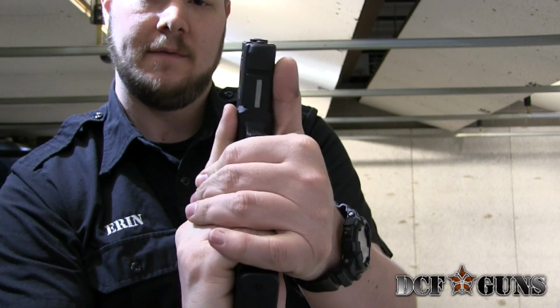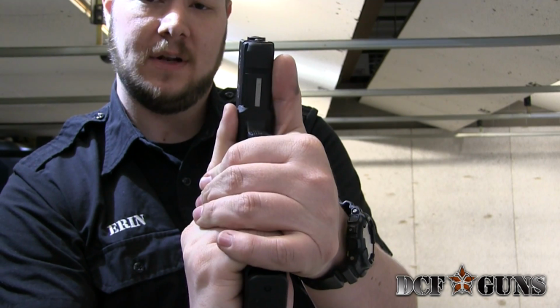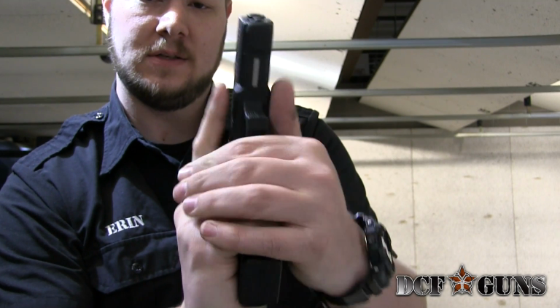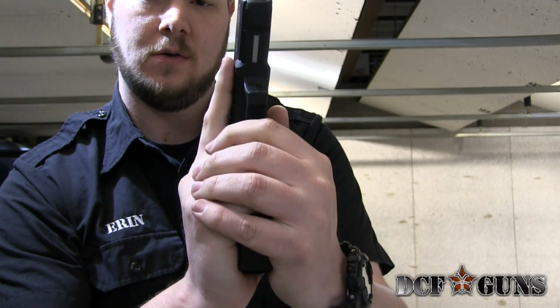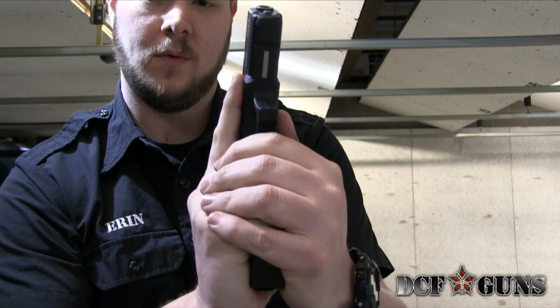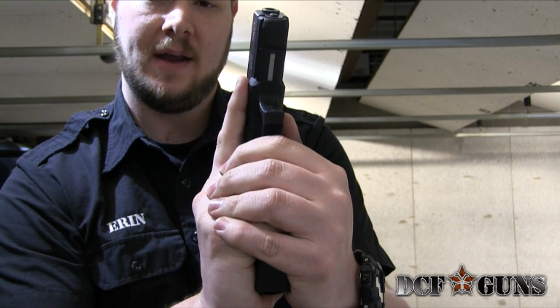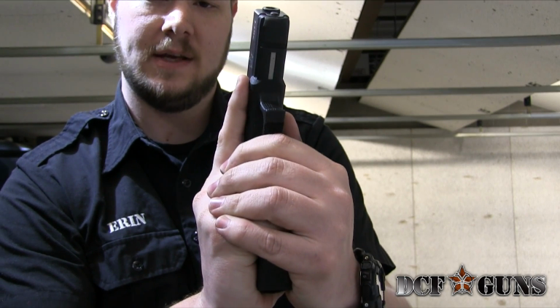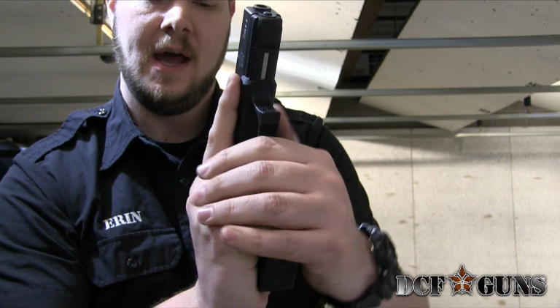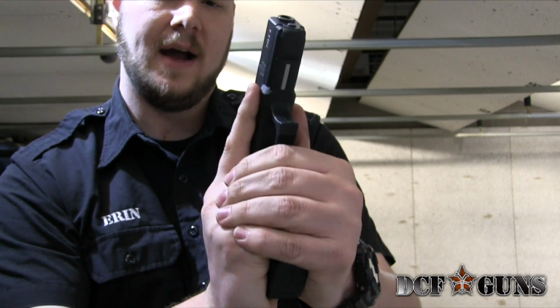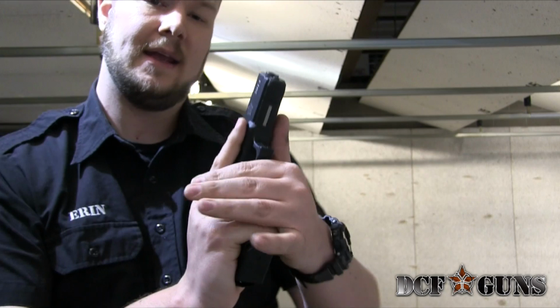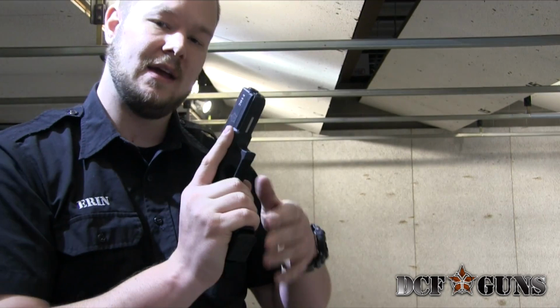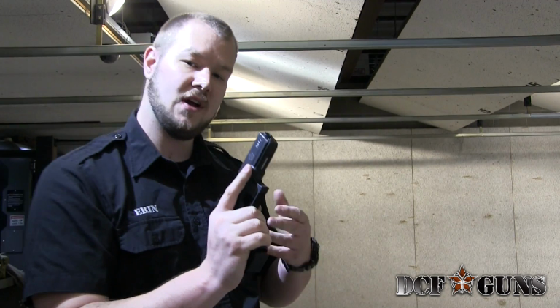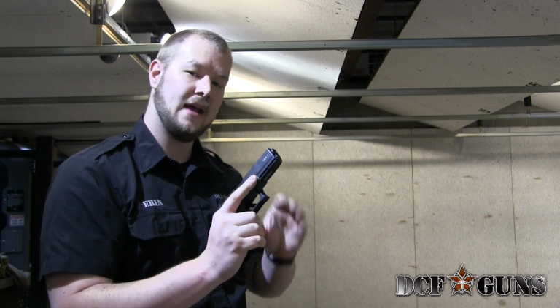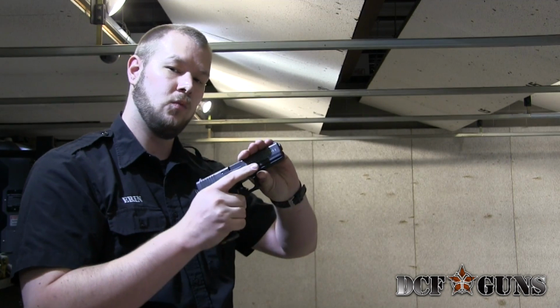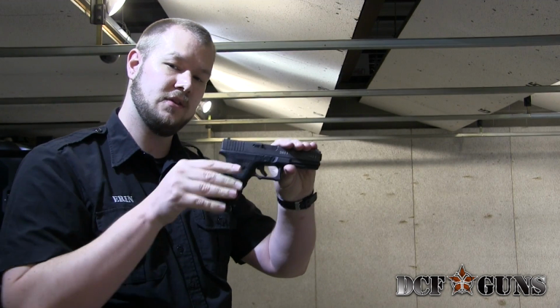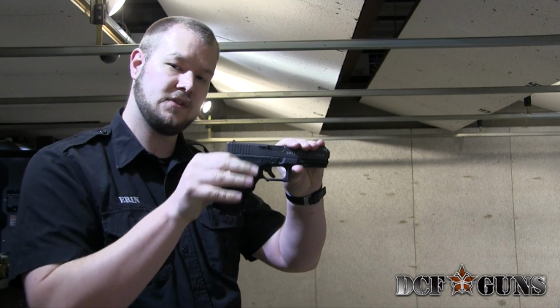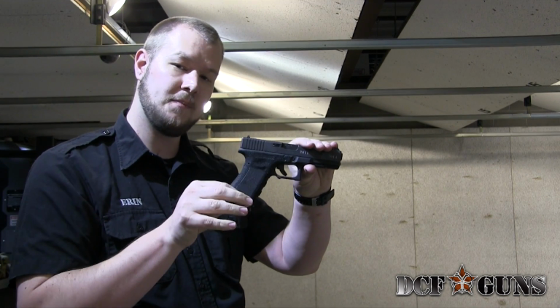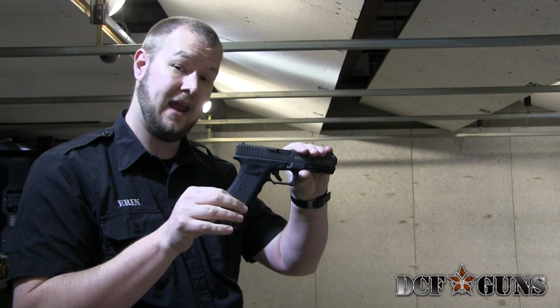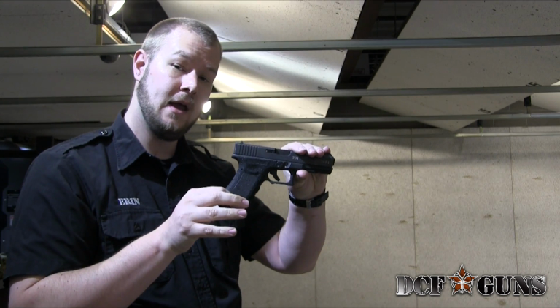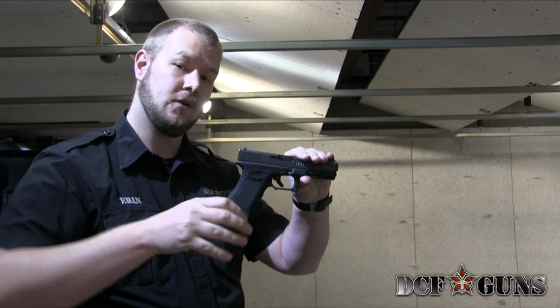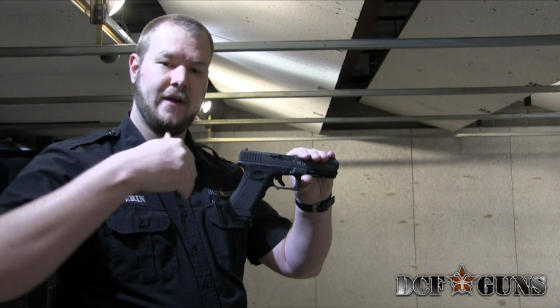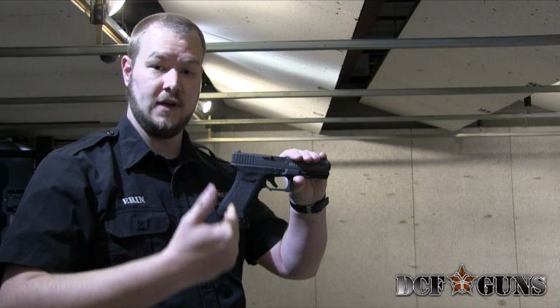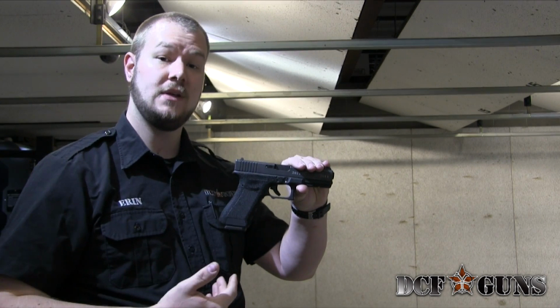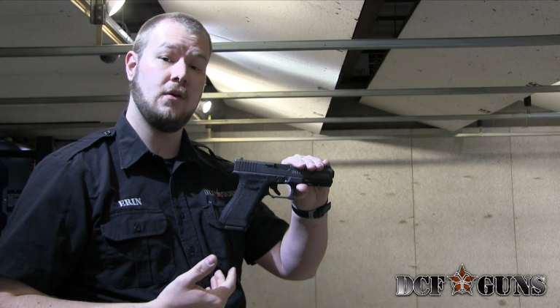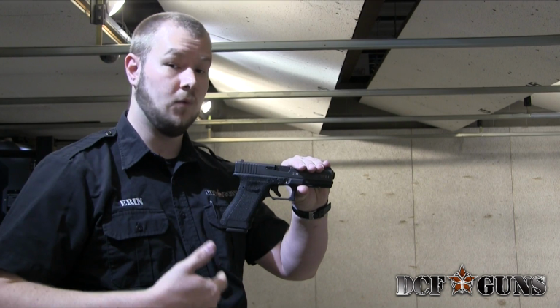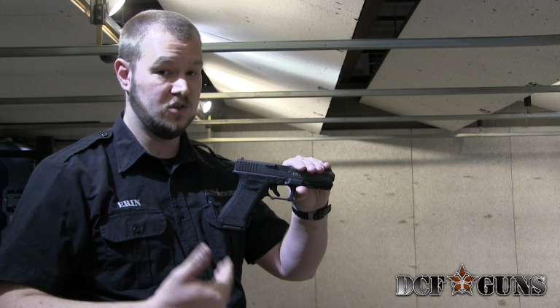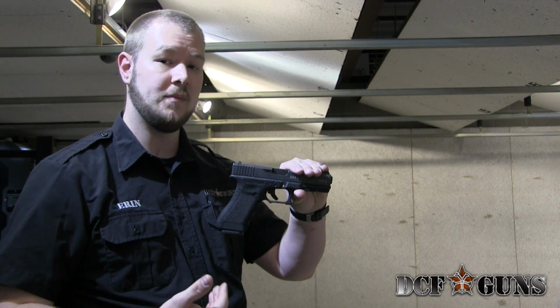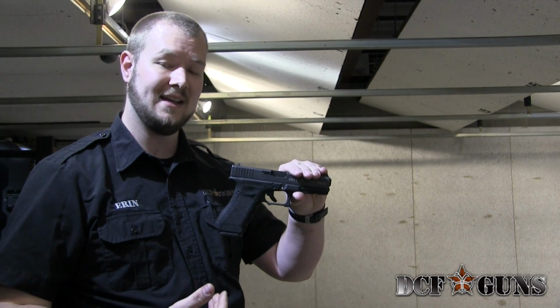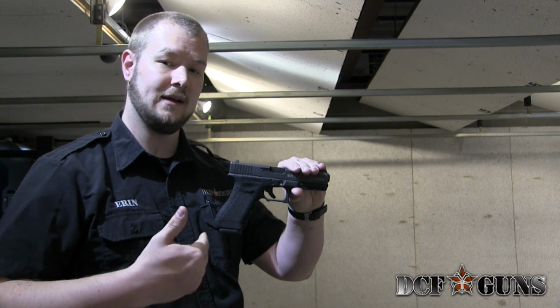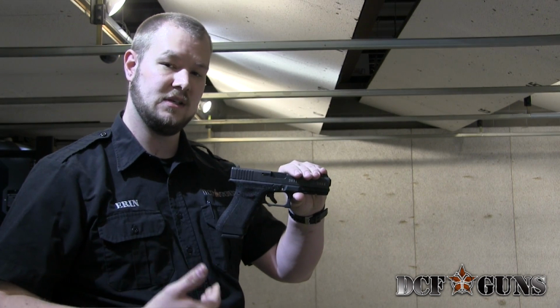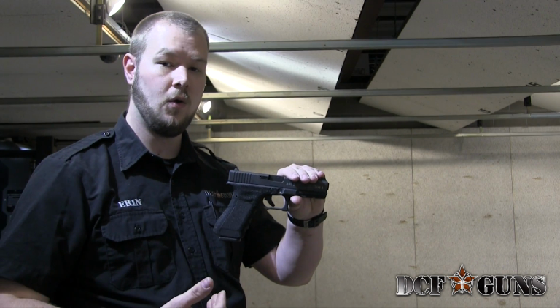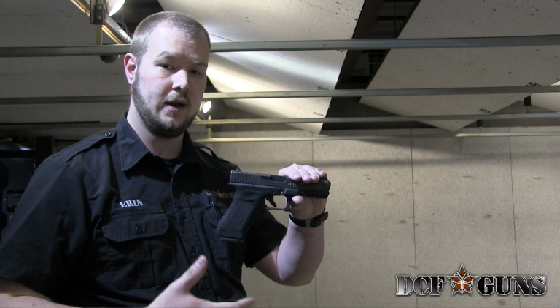If you have it like this, or you have it way back here like this, you're not getting as much contact with the surface of the grip as you can, and you're going to either have to try and squeeze the gun harder, or you just won't be able to get a consistent hold on it.